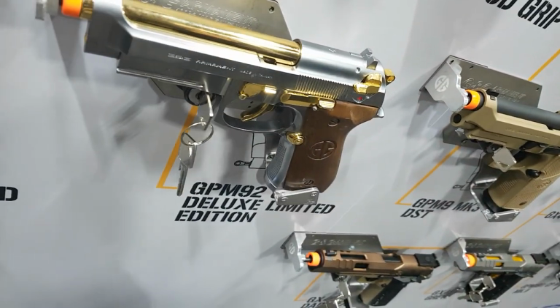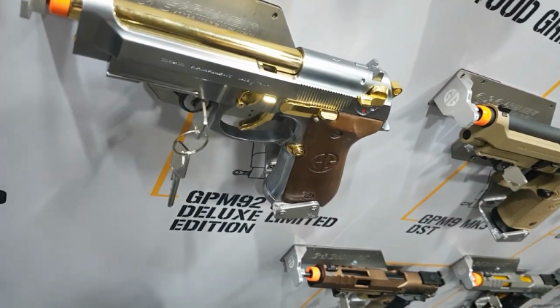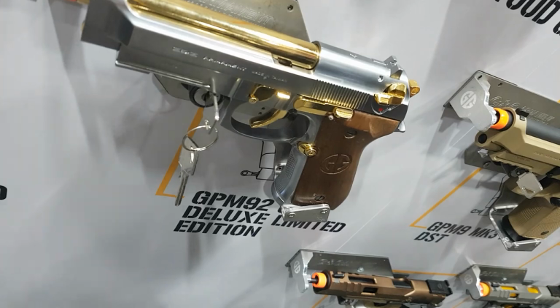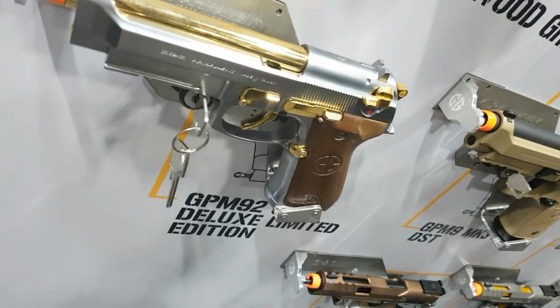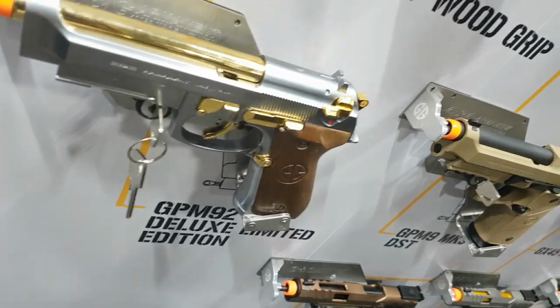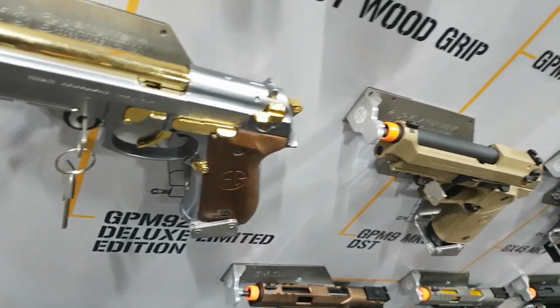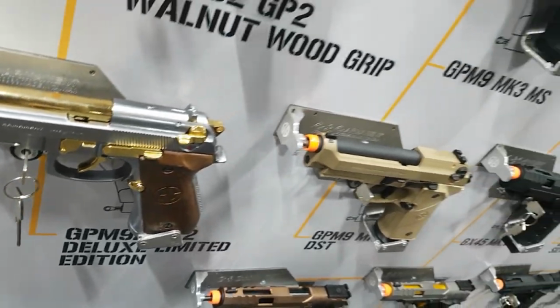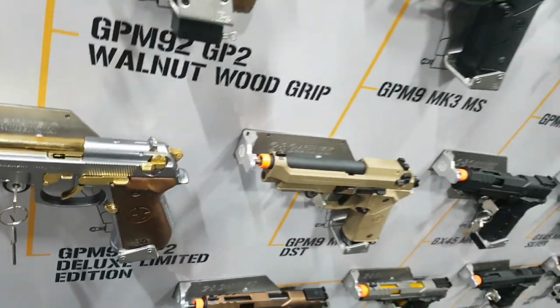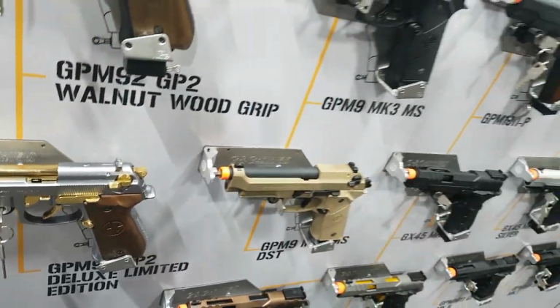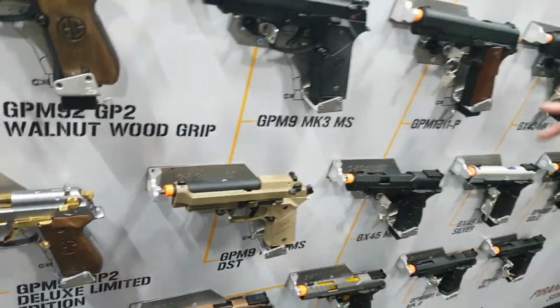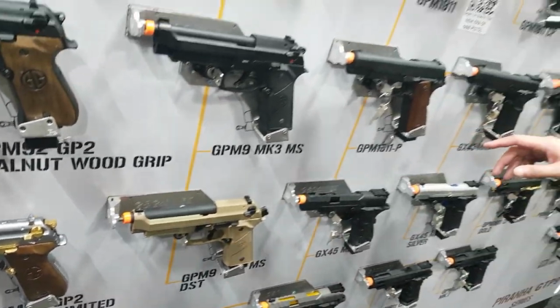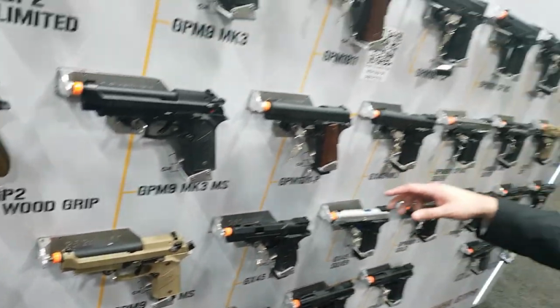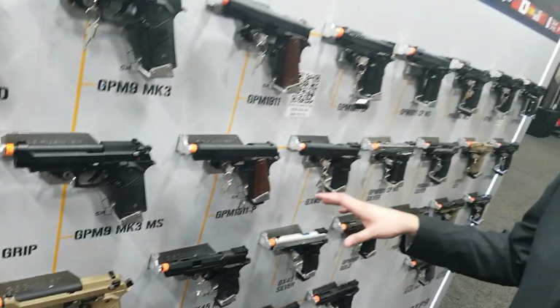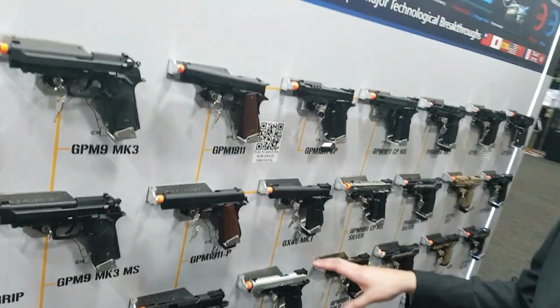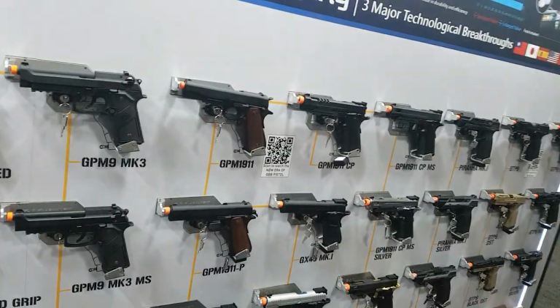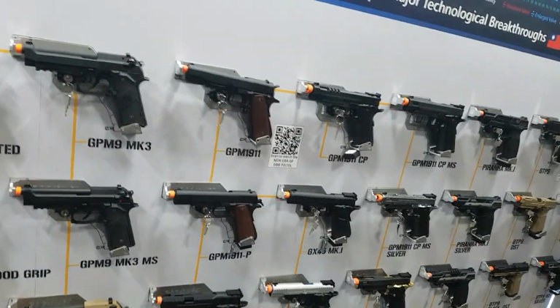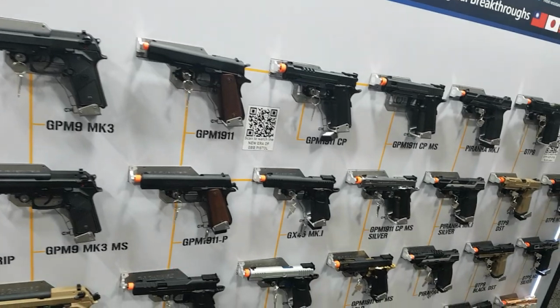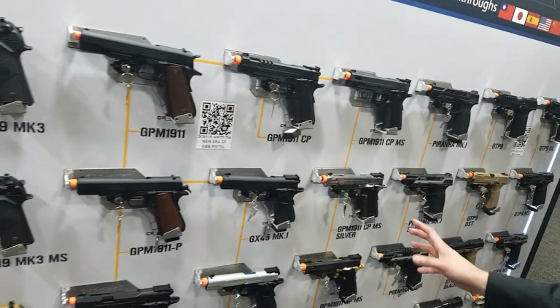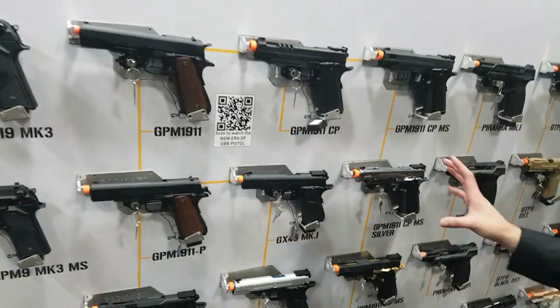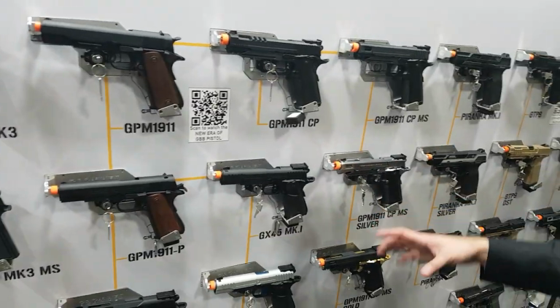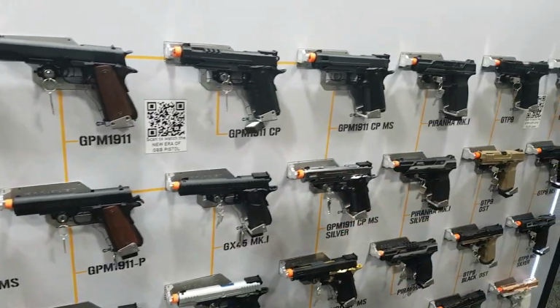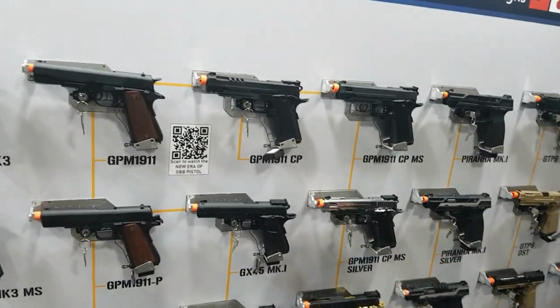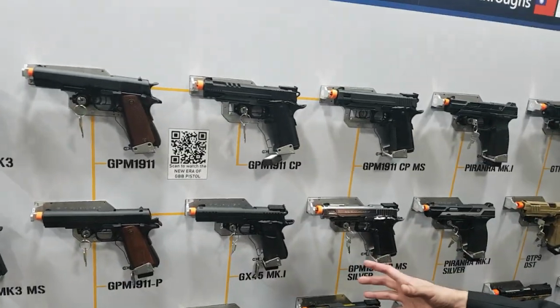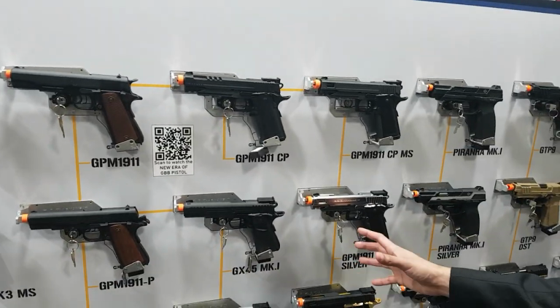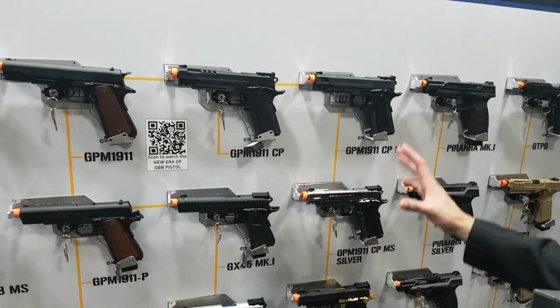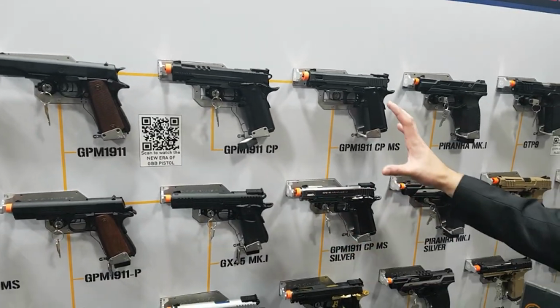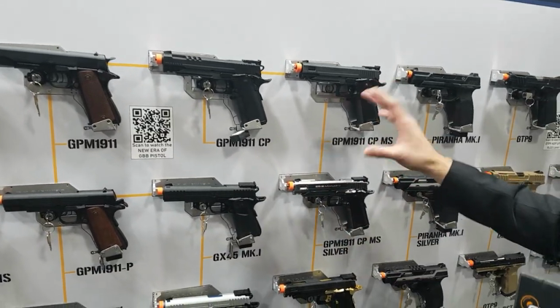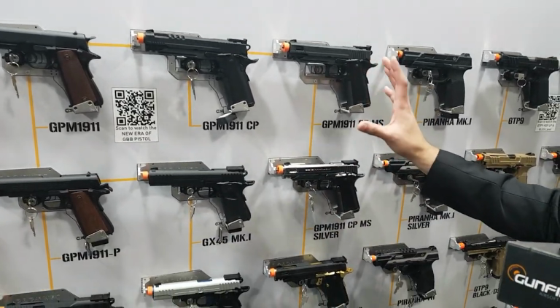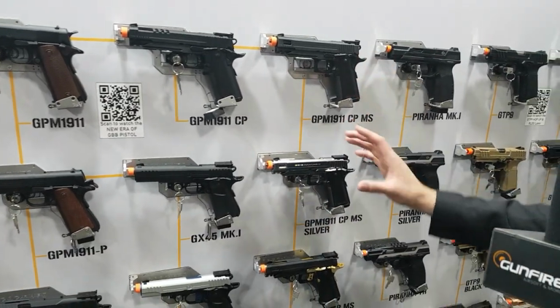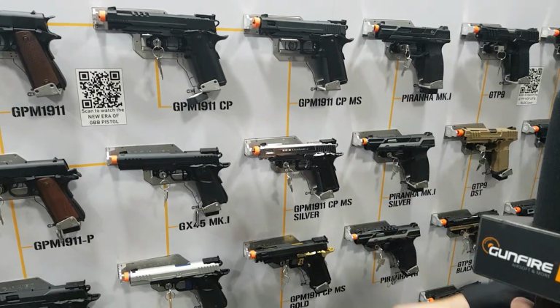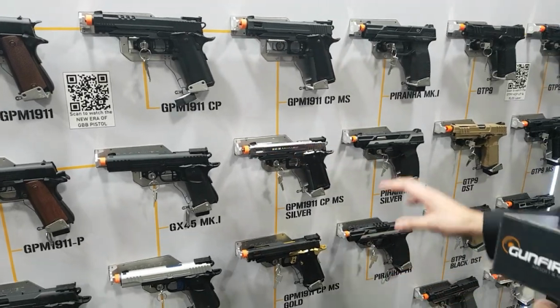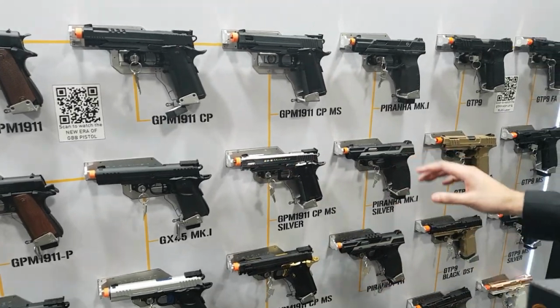Moving down we have more of a competition-style pistol — these are similar to the Hi-Capa, more for competitive play, available in different colors and schemes.